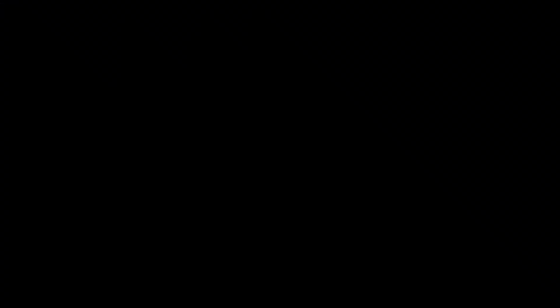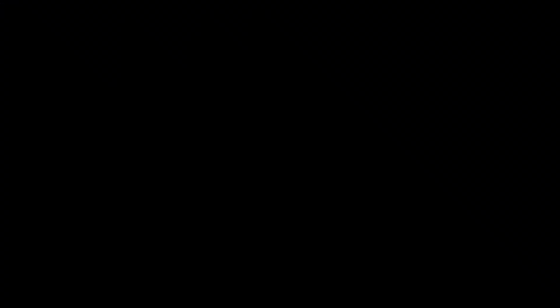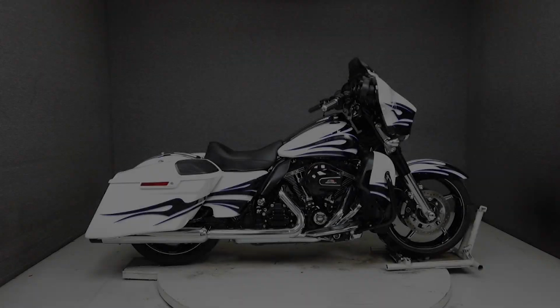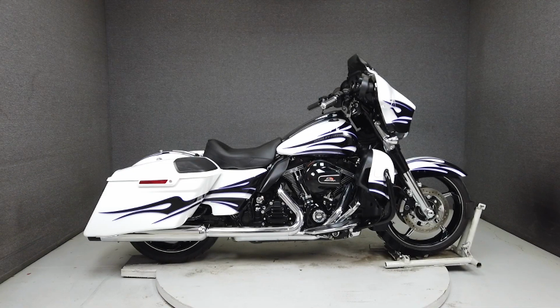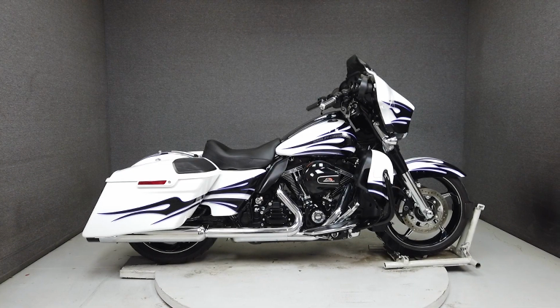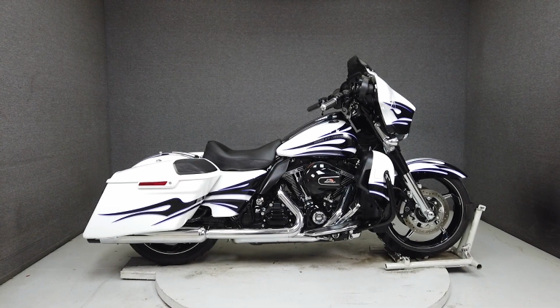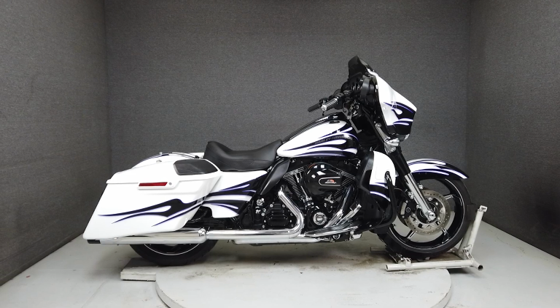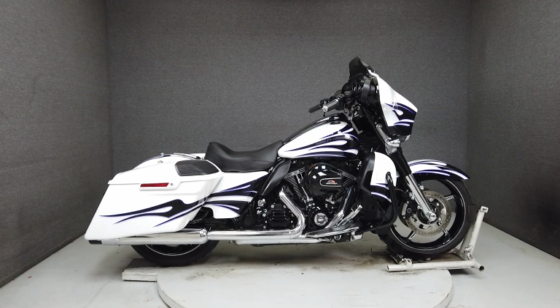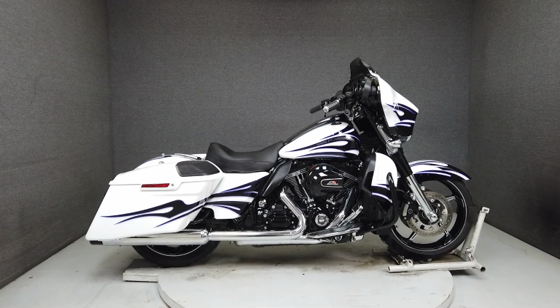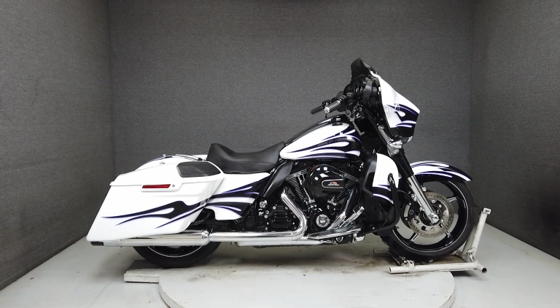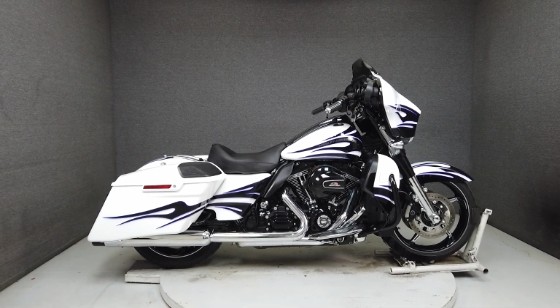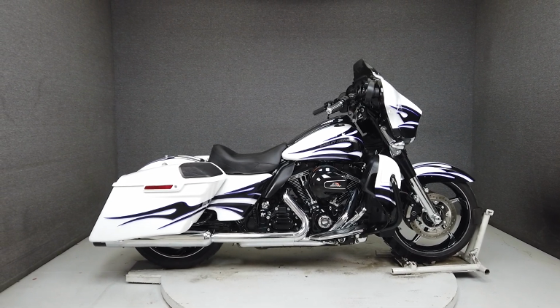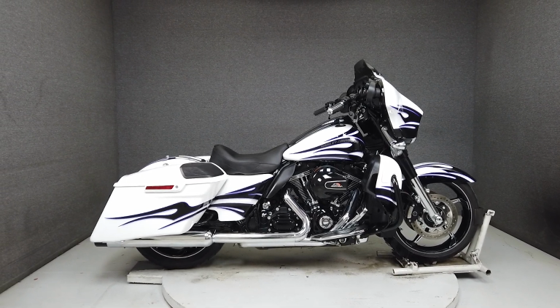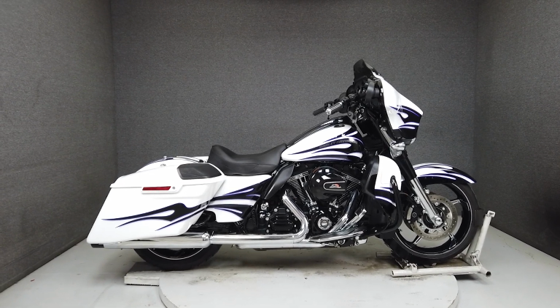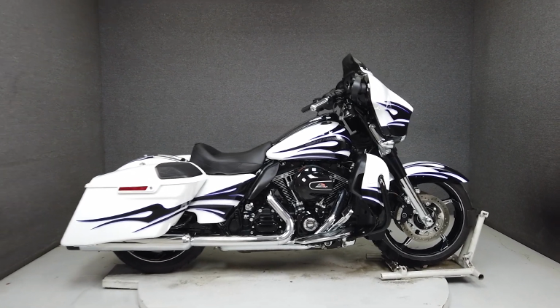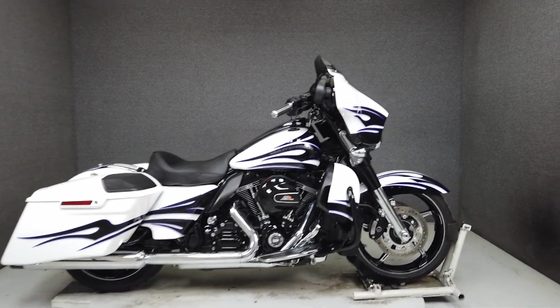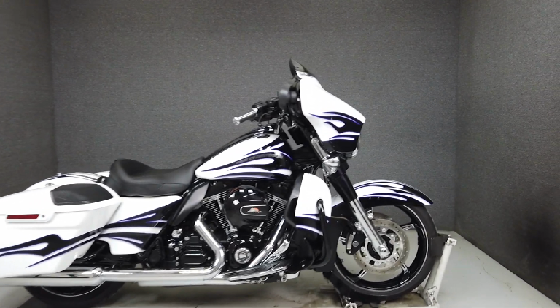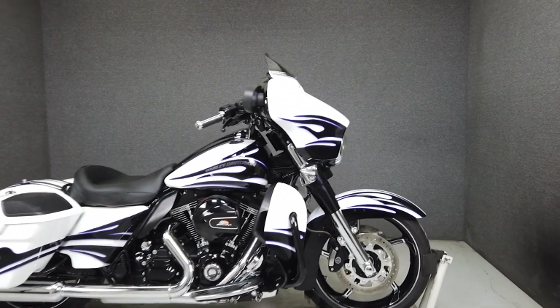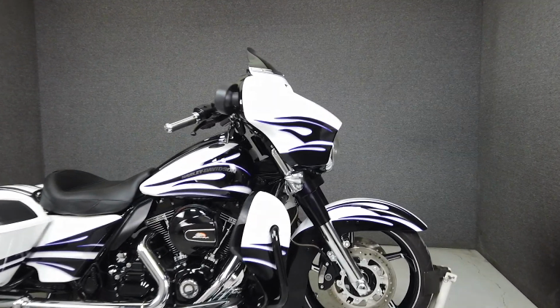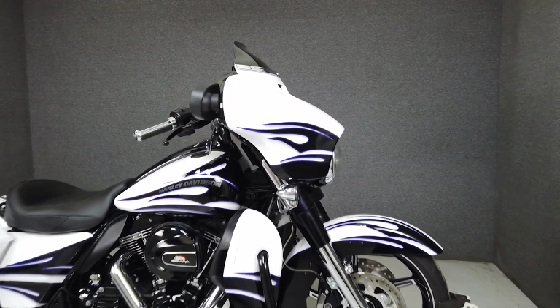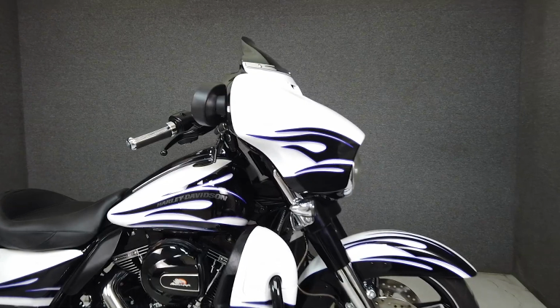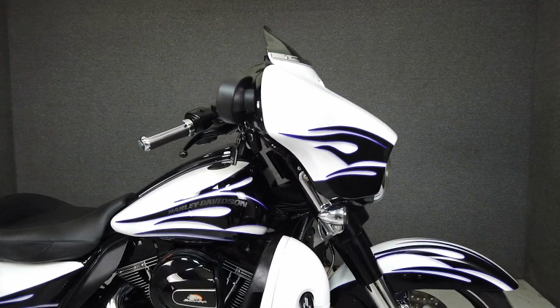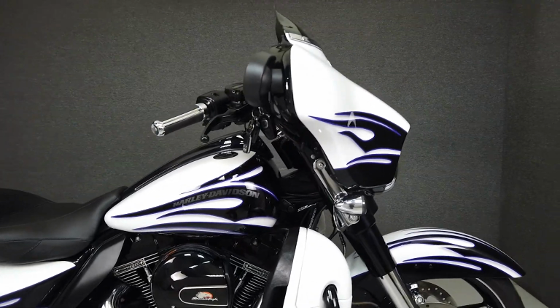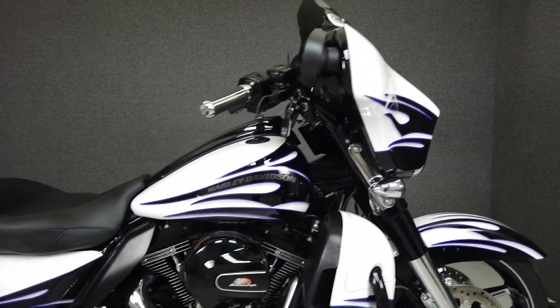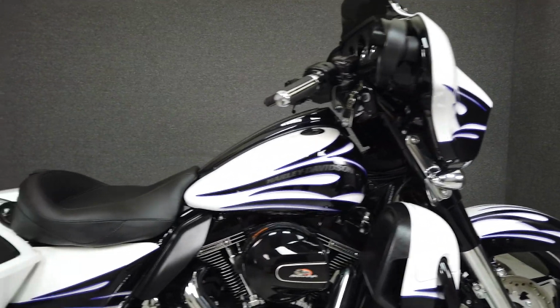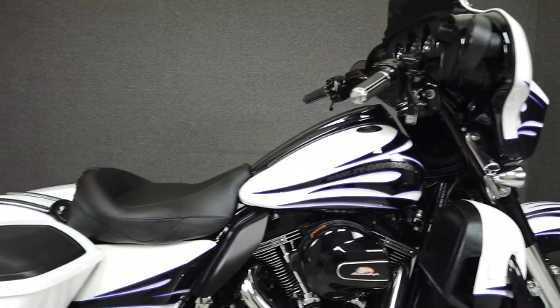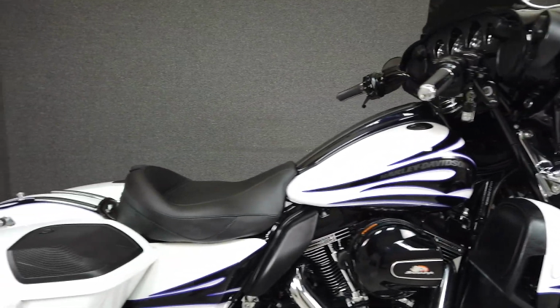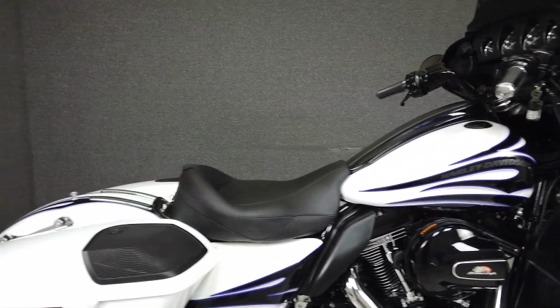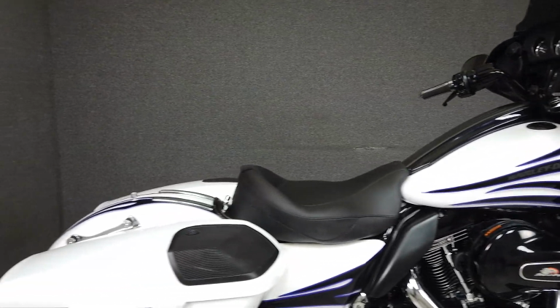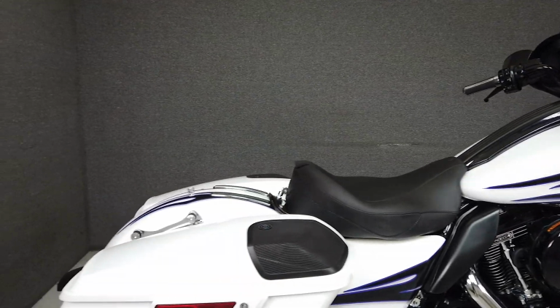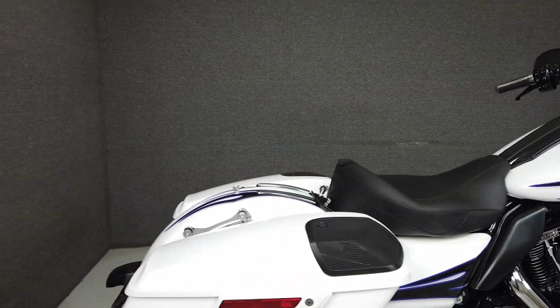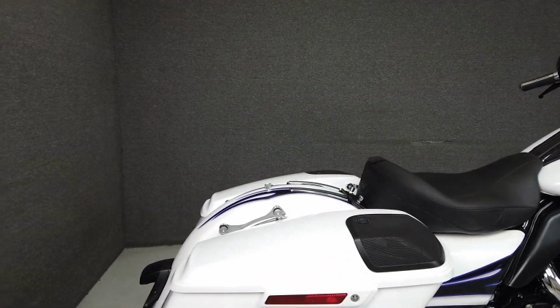Hey everyone, this is Keegan from National Powersports. This one-owner 2016 Harley-Davidson Screaming Eagle CVO Street Glide with 16,738 miles is ready to ride.